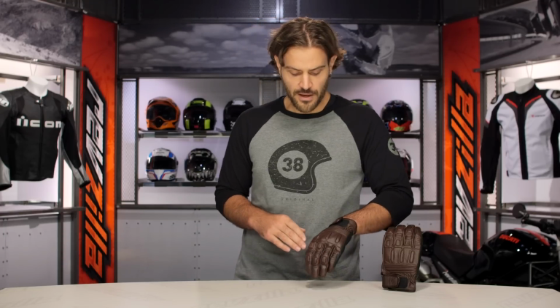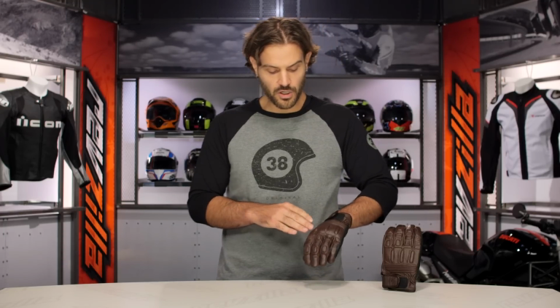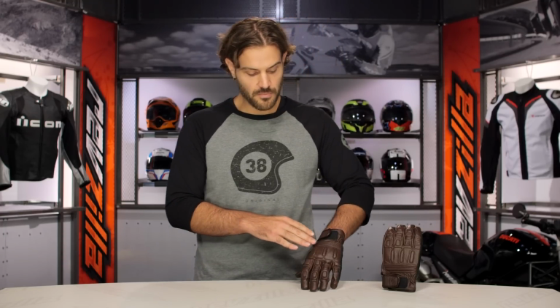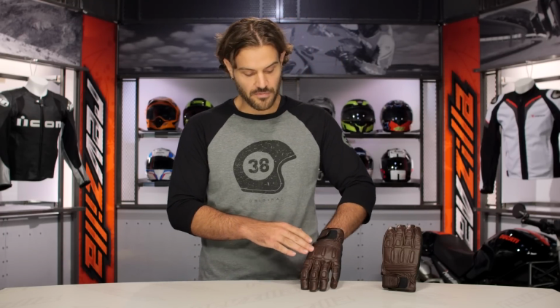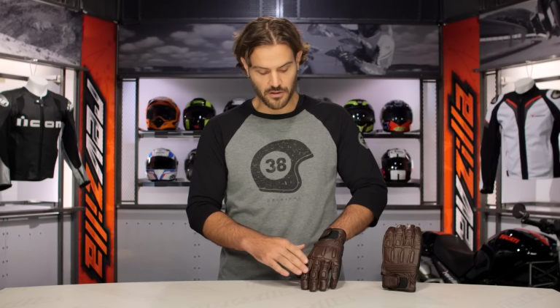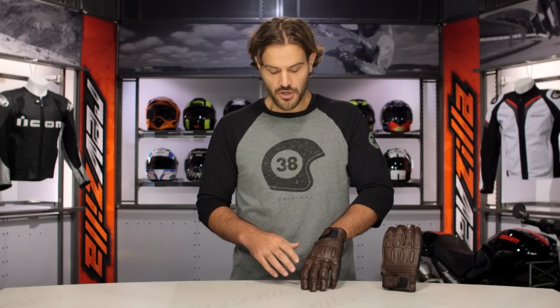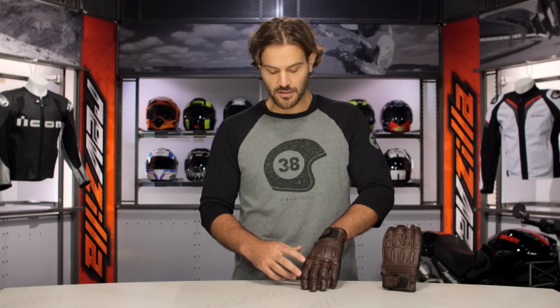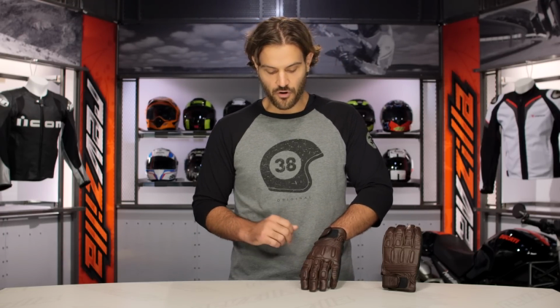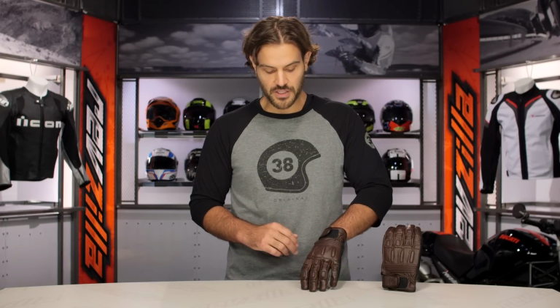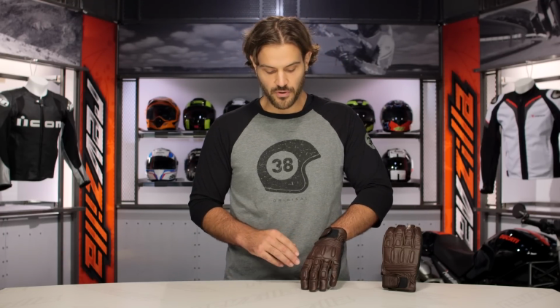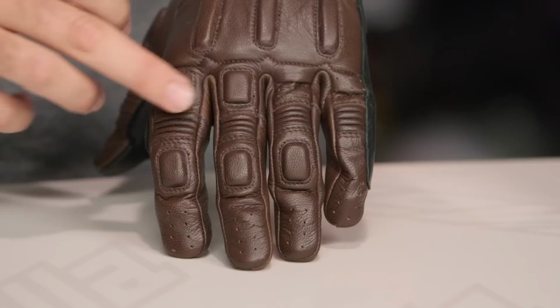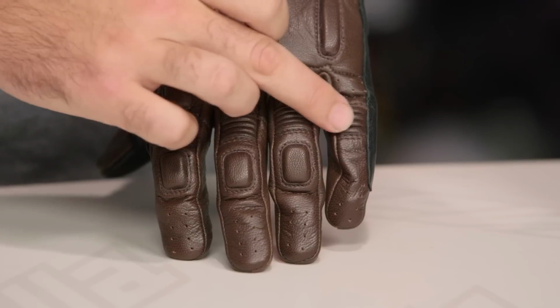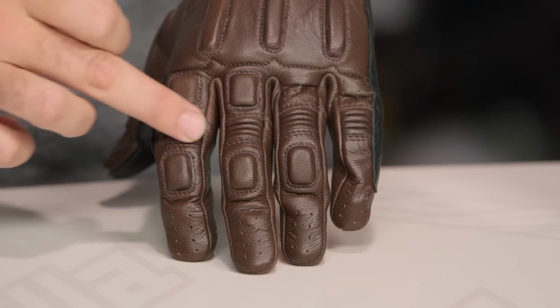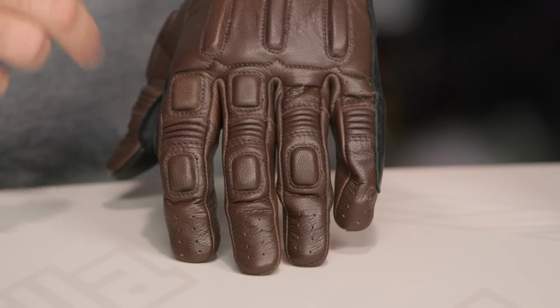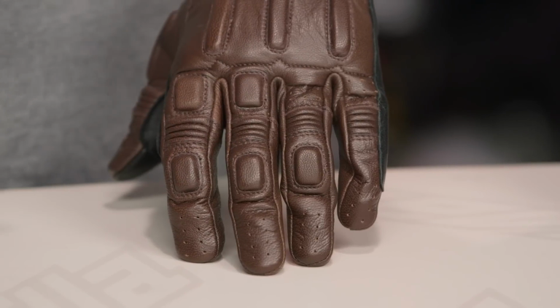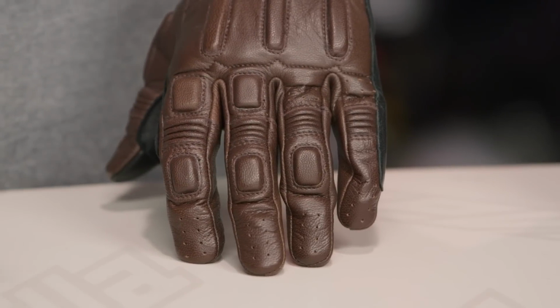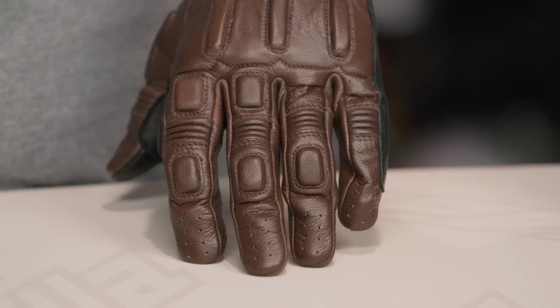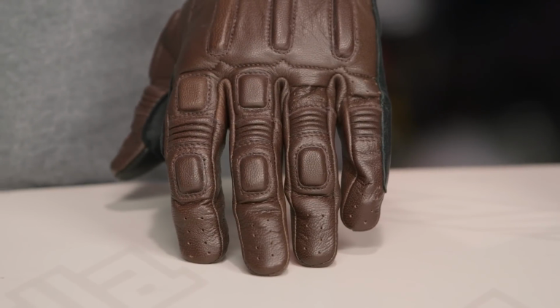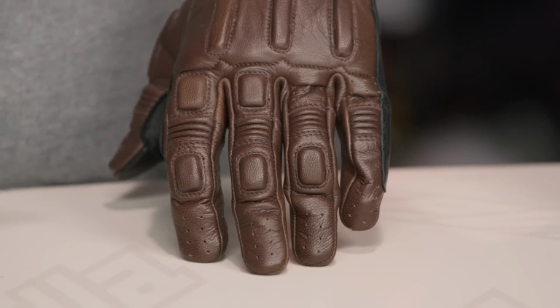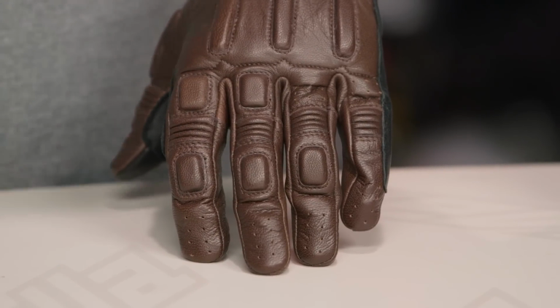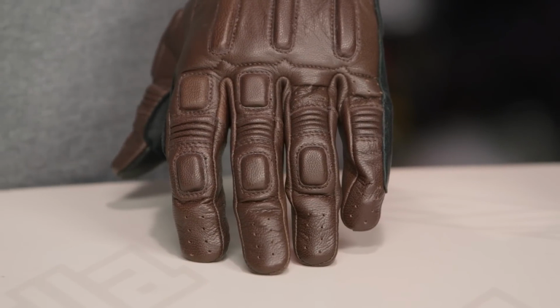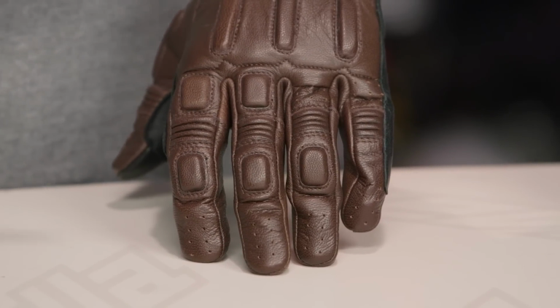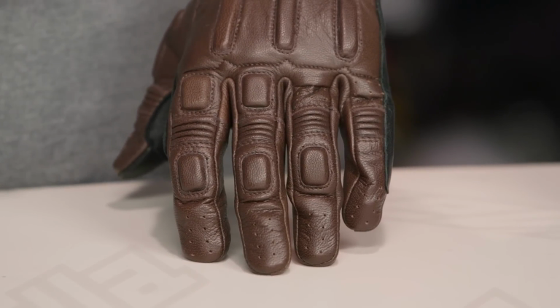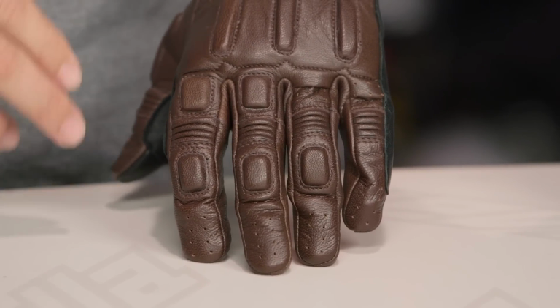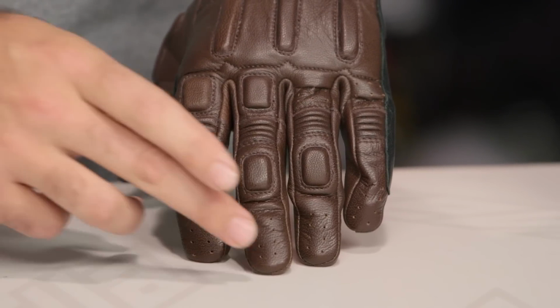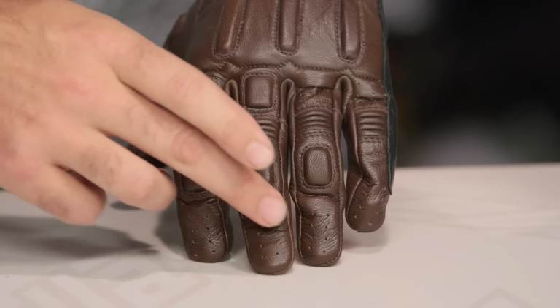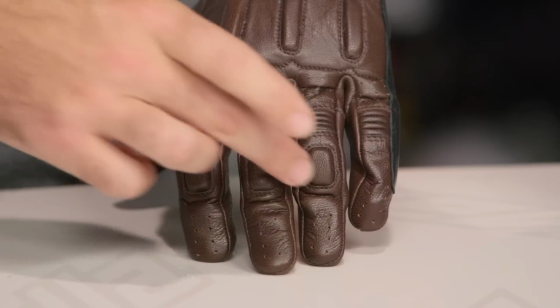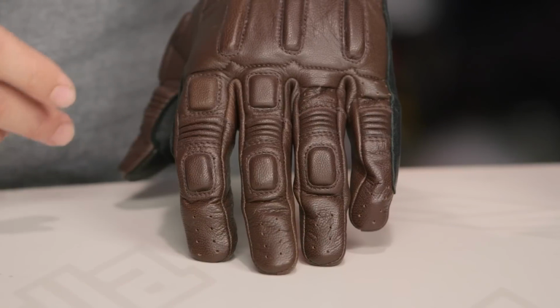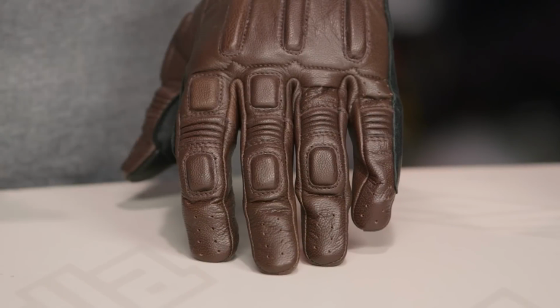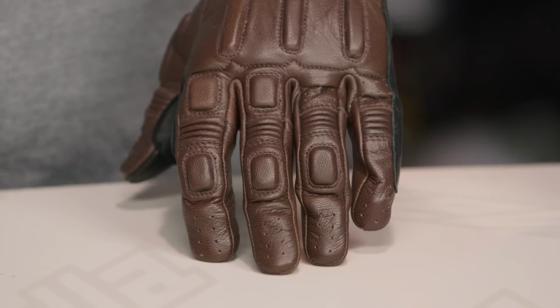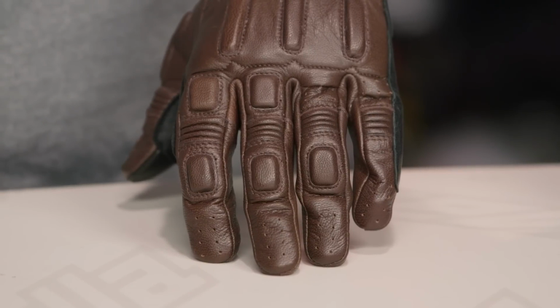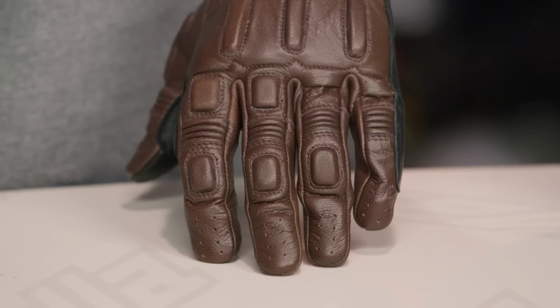As we work our way through the bottom of the fingers, you're going to see a little bit of that foam playing its way through here, but you're also going to see accordion stretch along the back of all four fingers, just adding to the overall flexibility, and slight perforation working its way on the tips of the fingers.